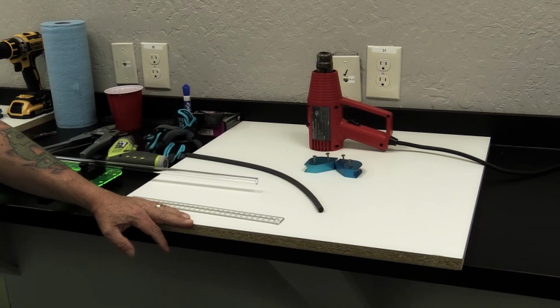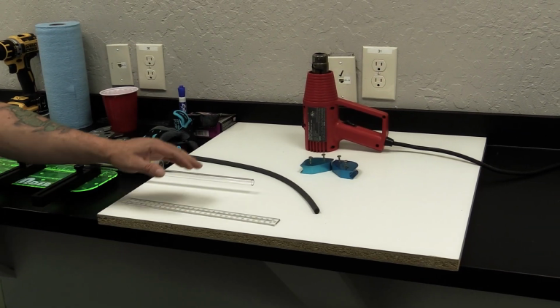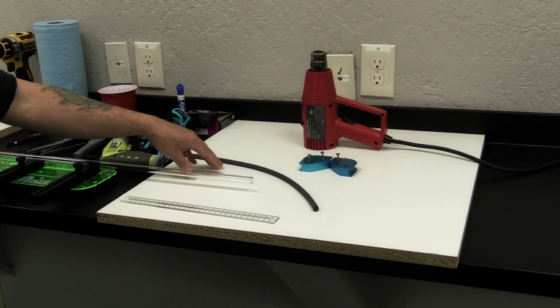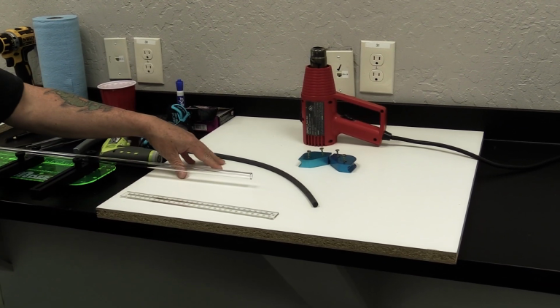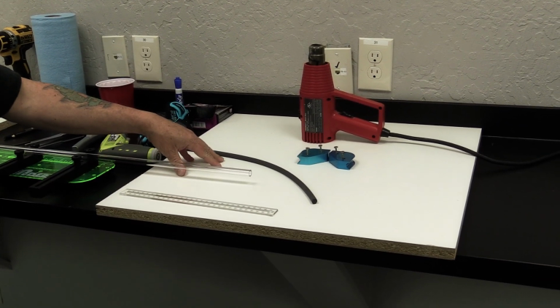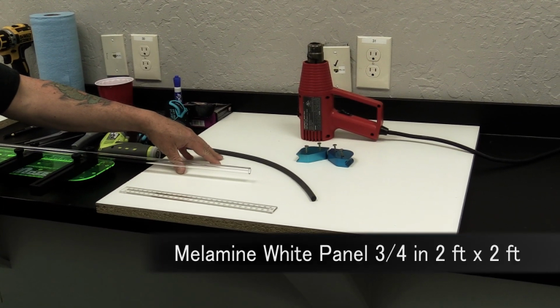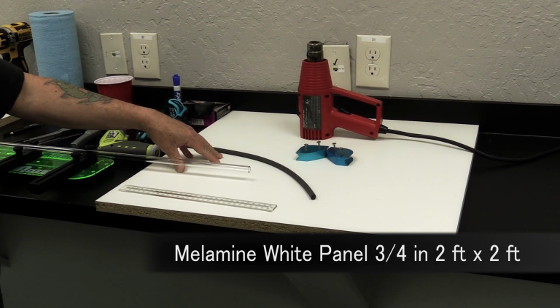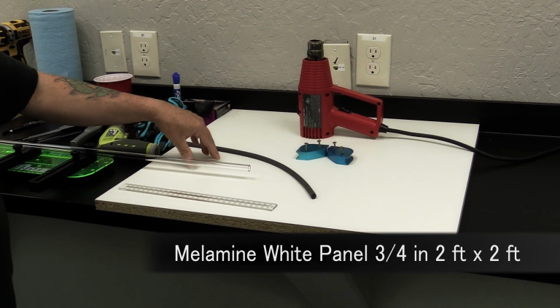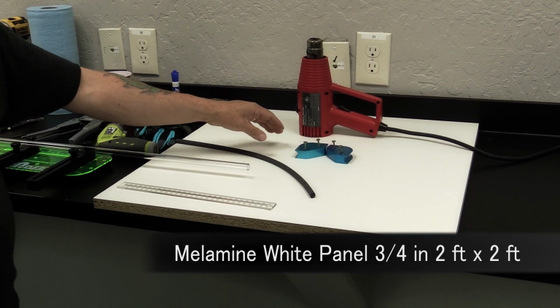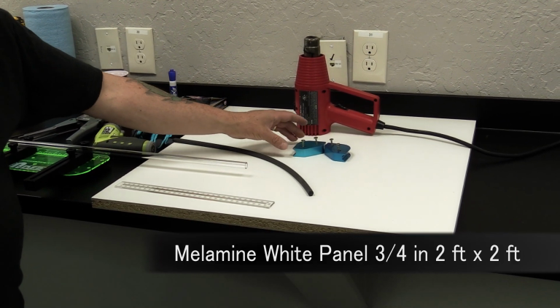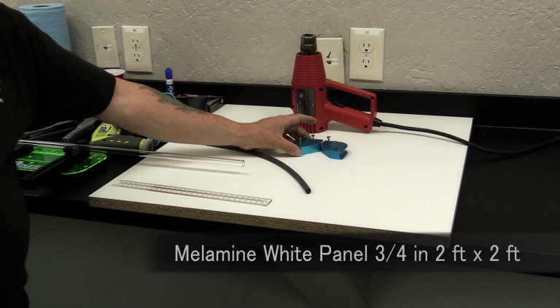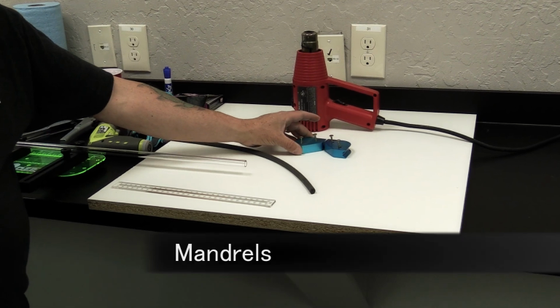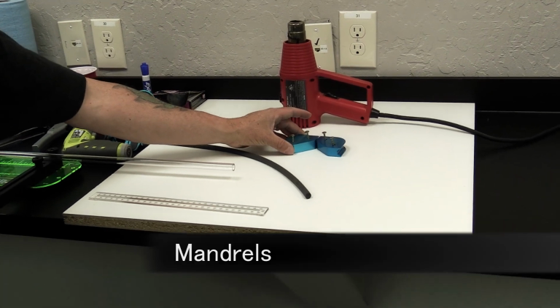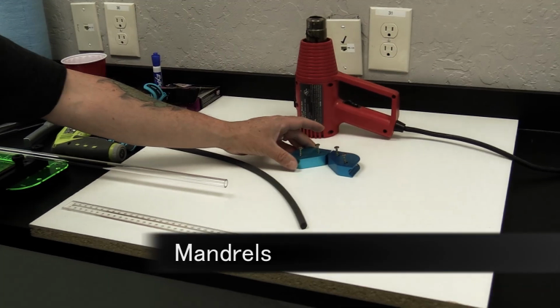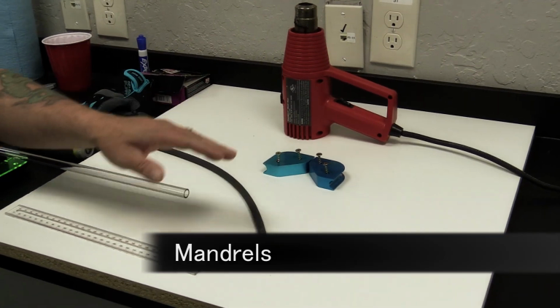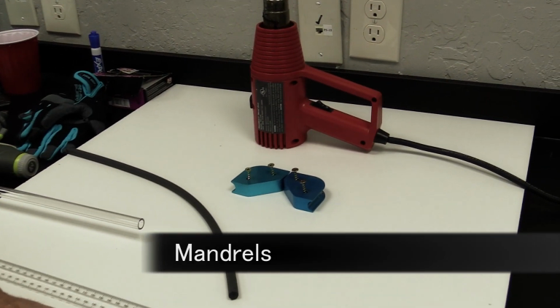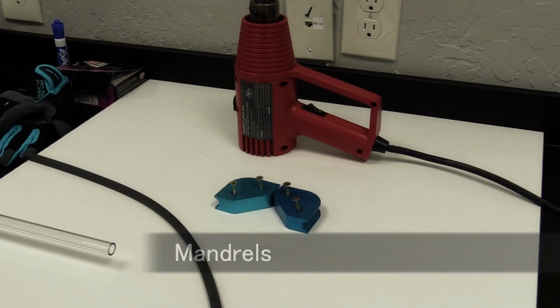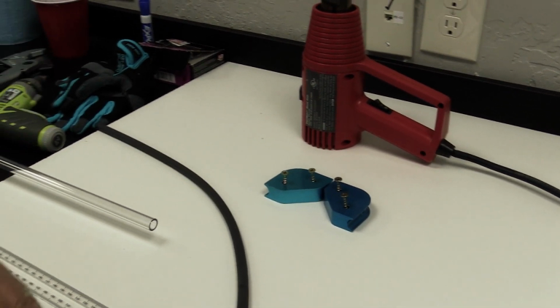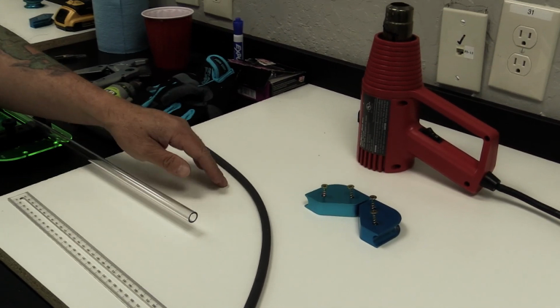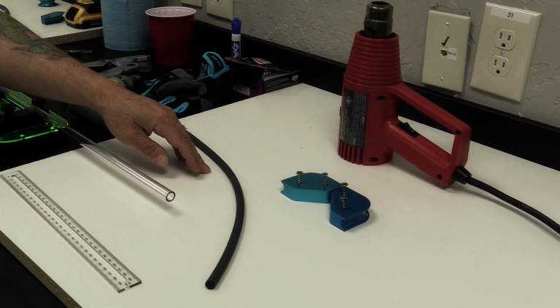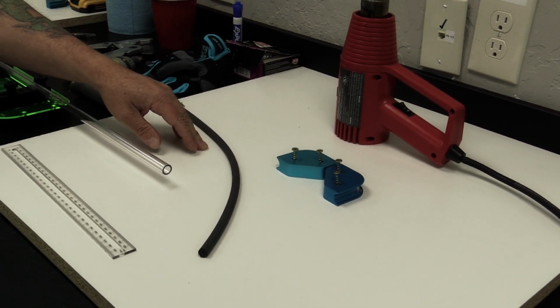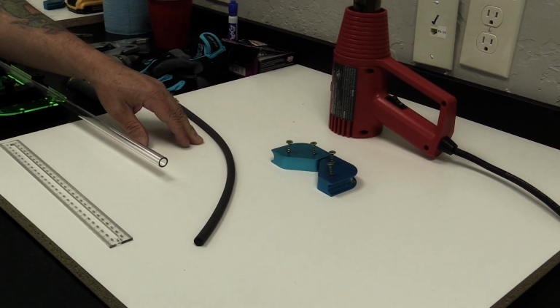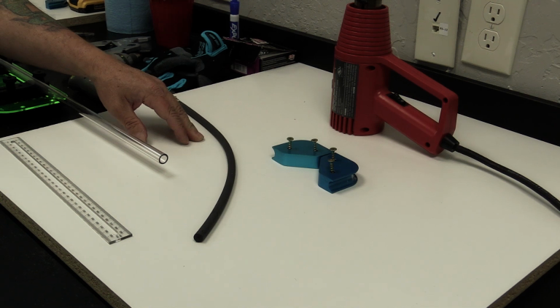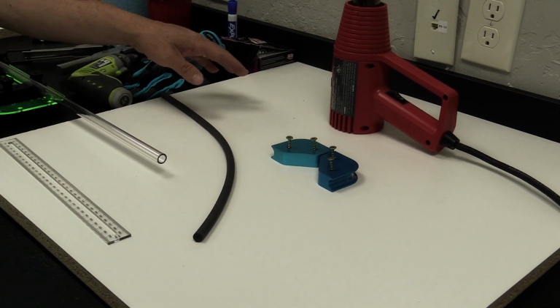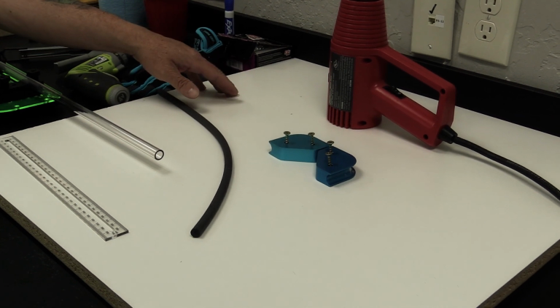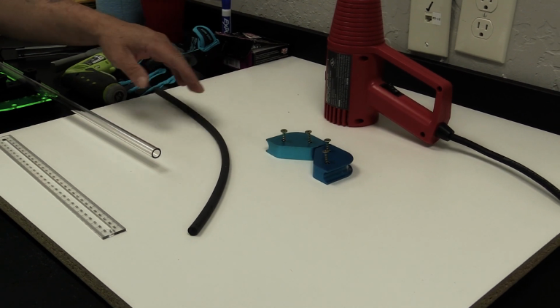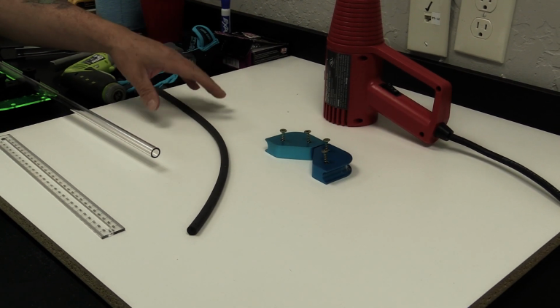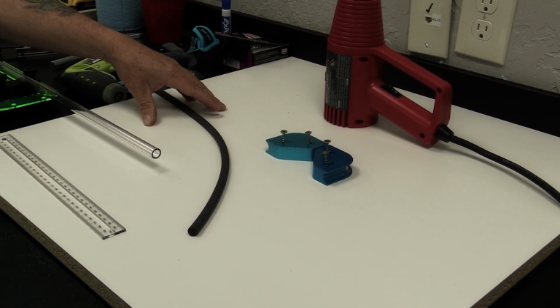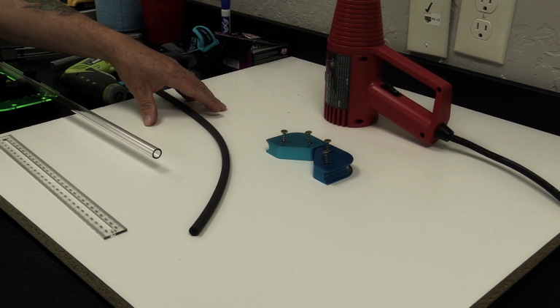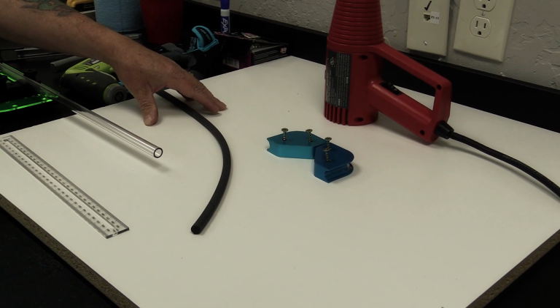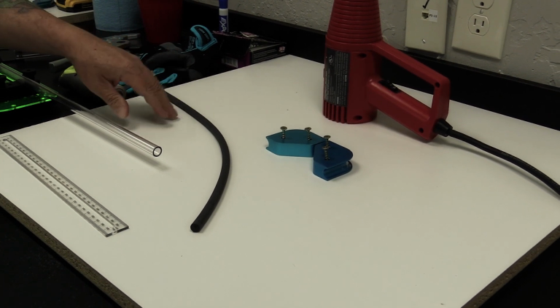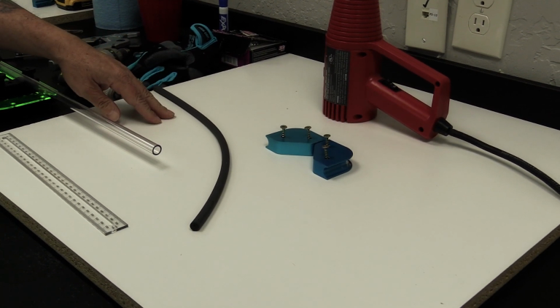The first tool we'll use is our bending board. We'll use this to attach the mandrels to. We chose a nice white surface so we can use a dry erase marker, put our sizes down and mark, then erase it — very reusable.